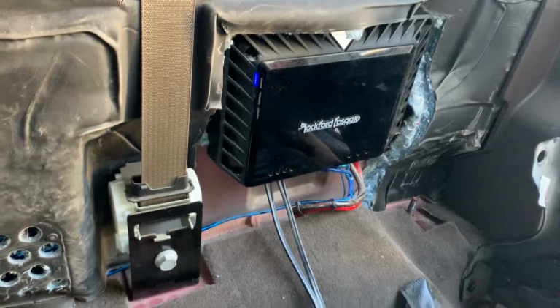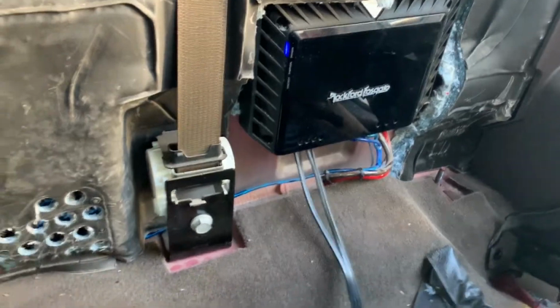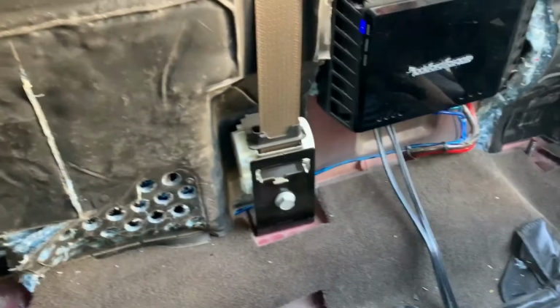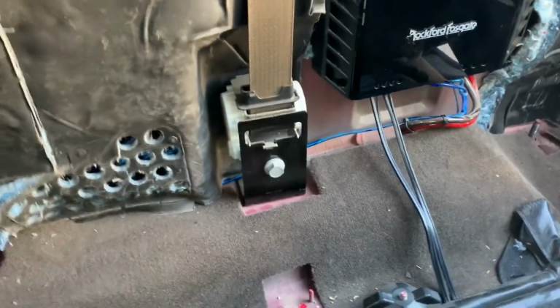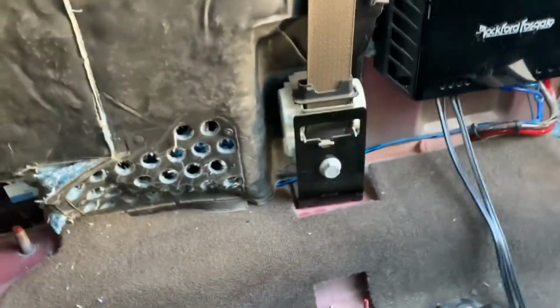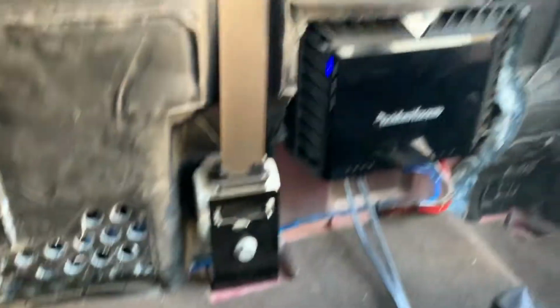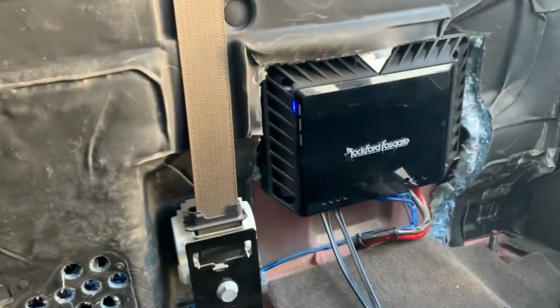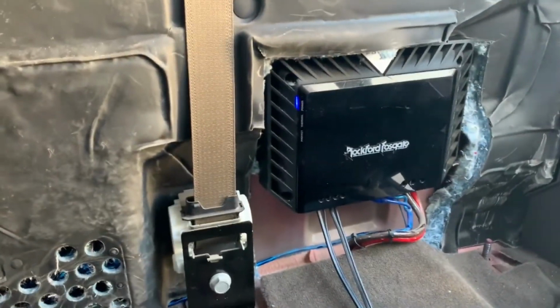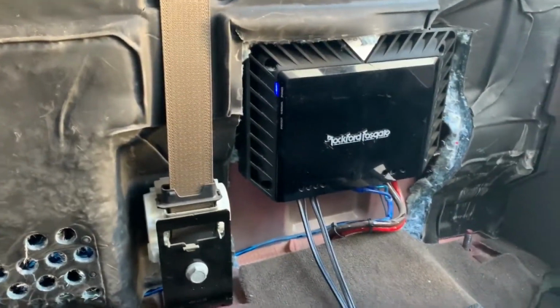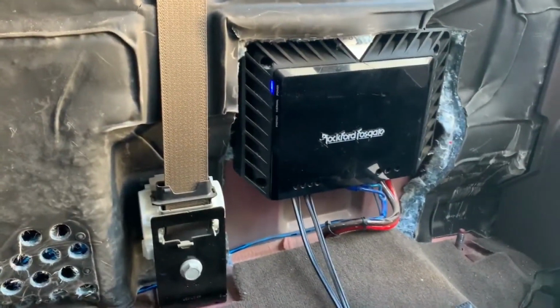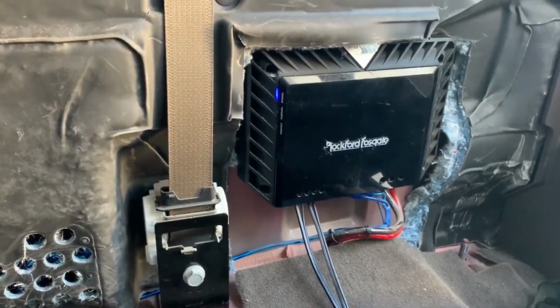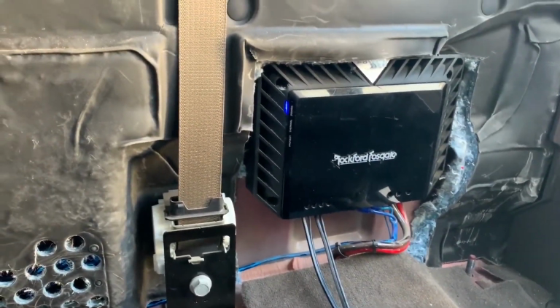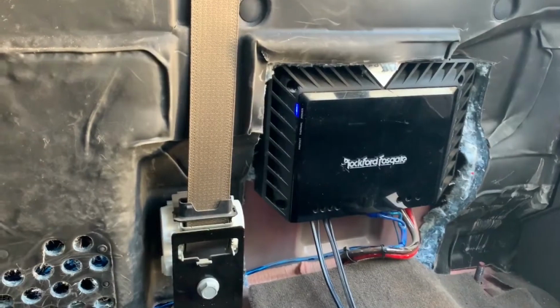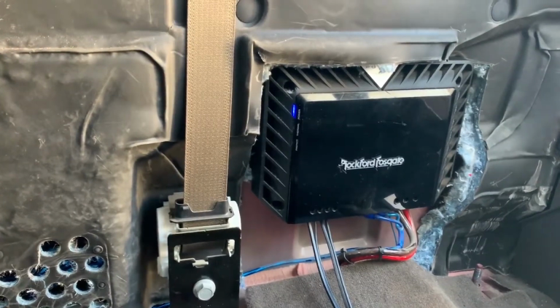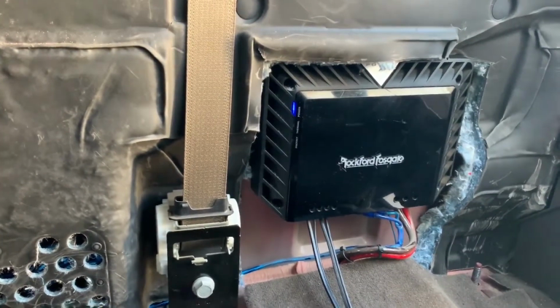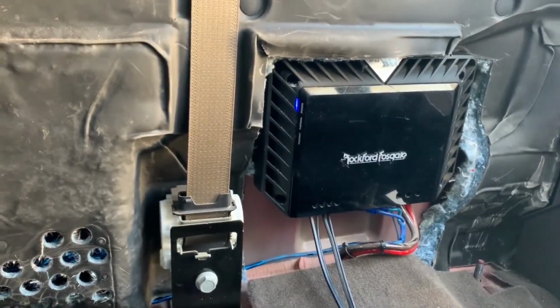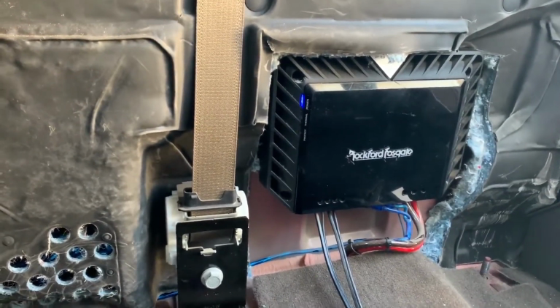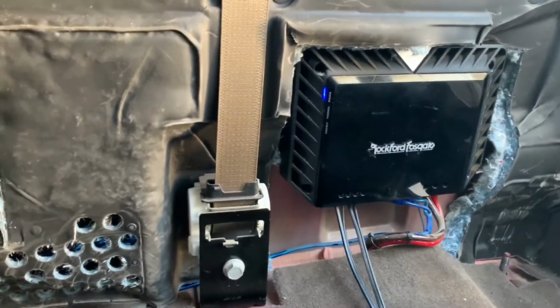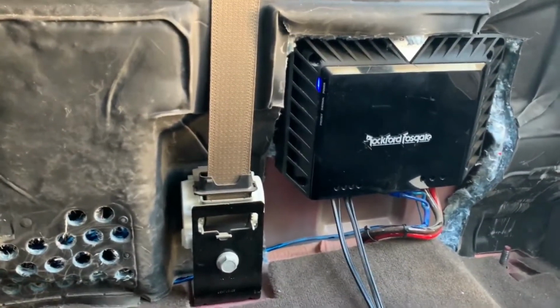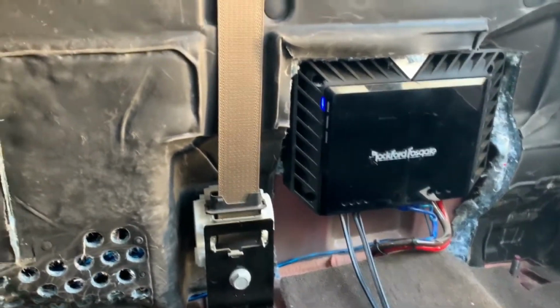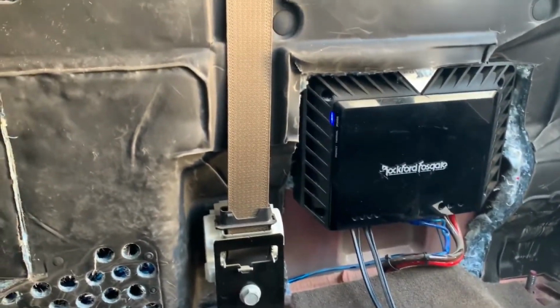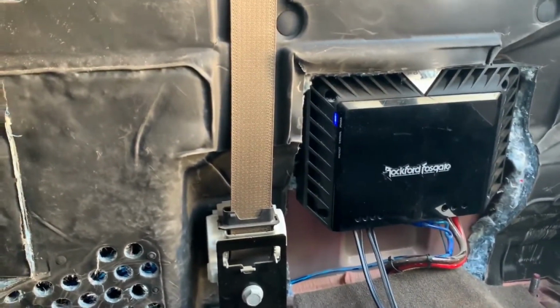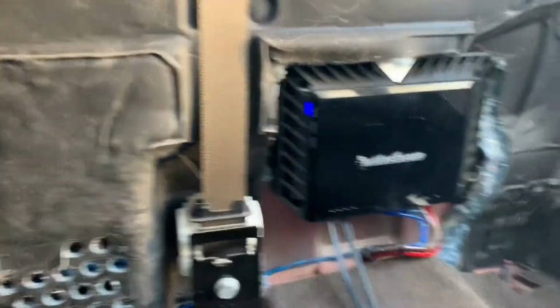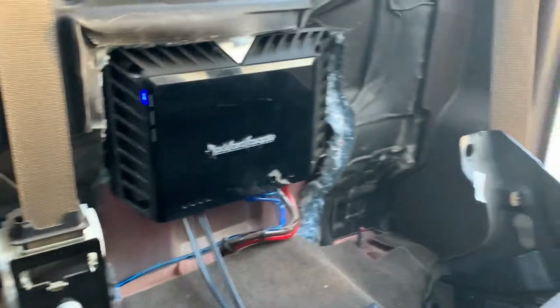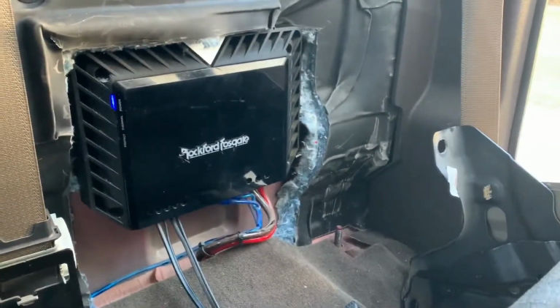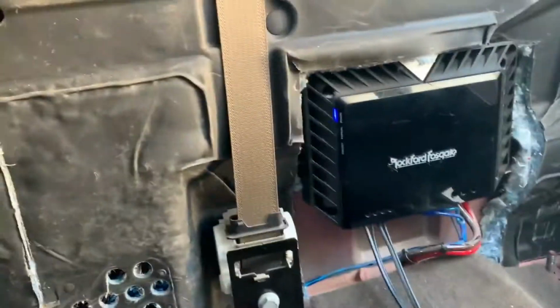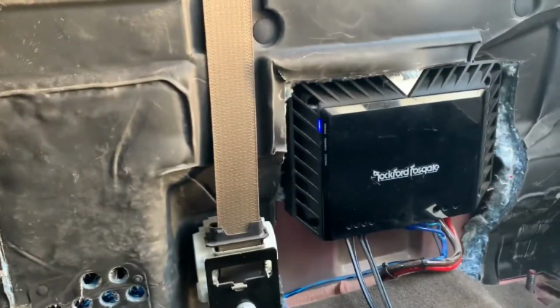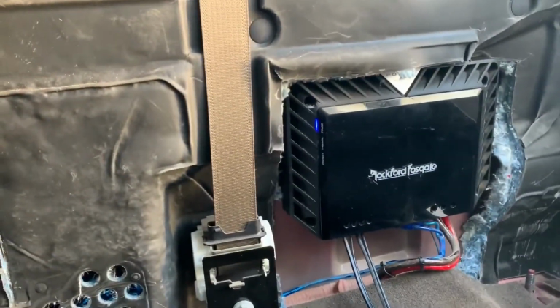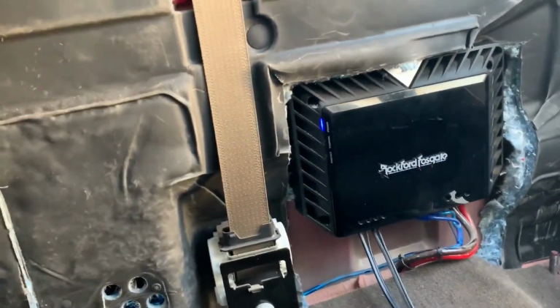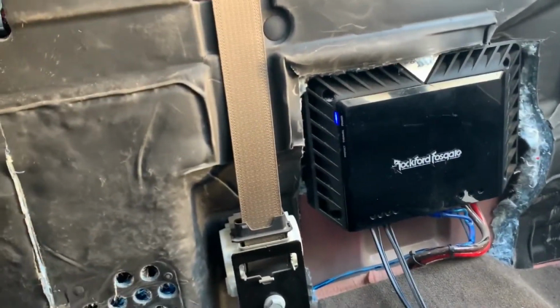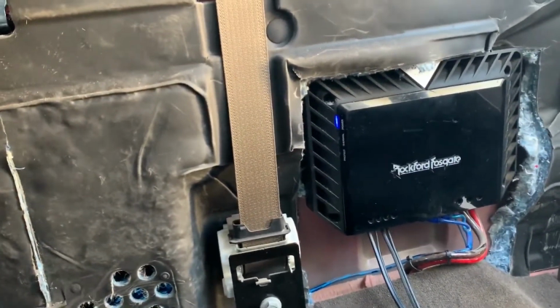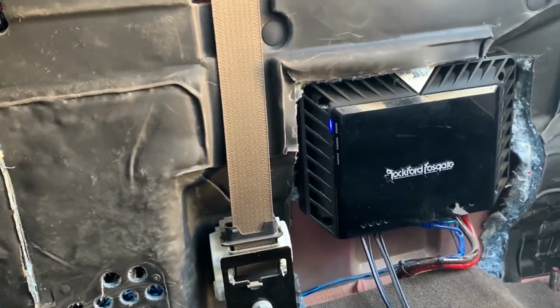Hey YouTube. First thing I had to do is tune this amp — it was just piercing bad. To do so I had to get the seat out because they mounted it in the back, which is a very good use of space.